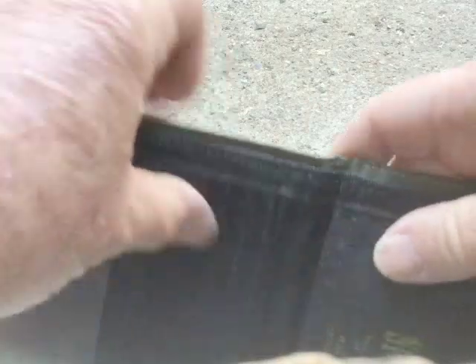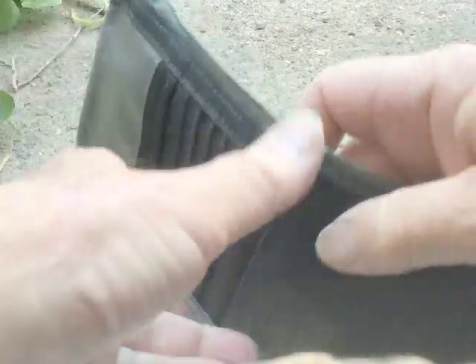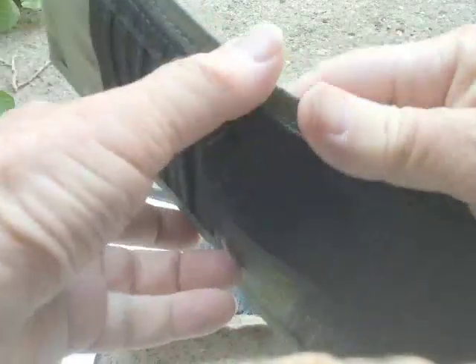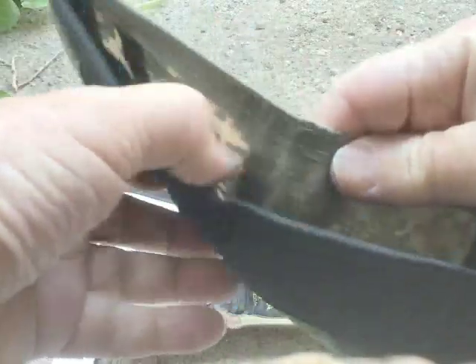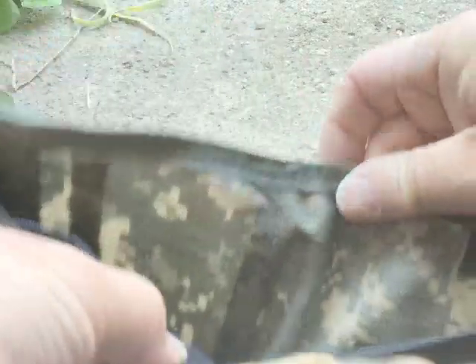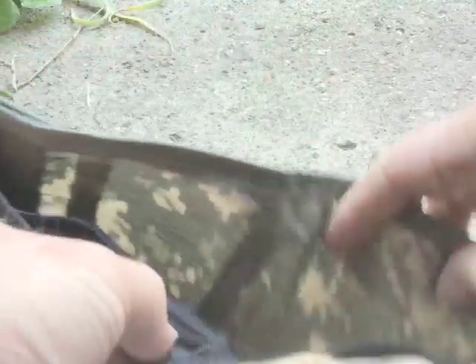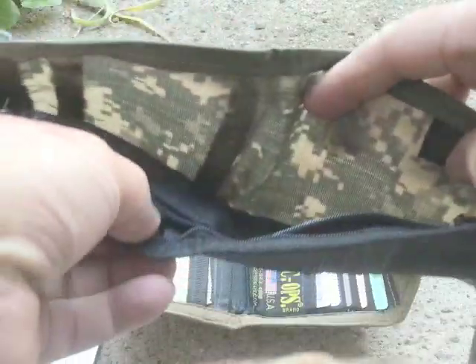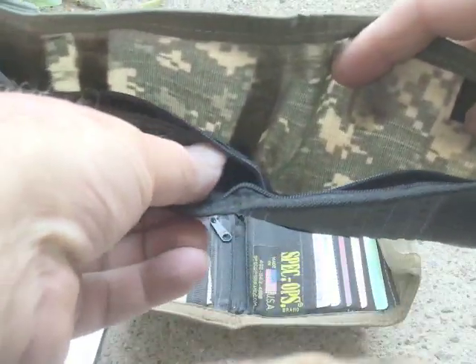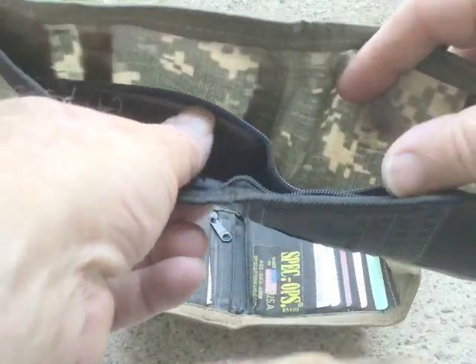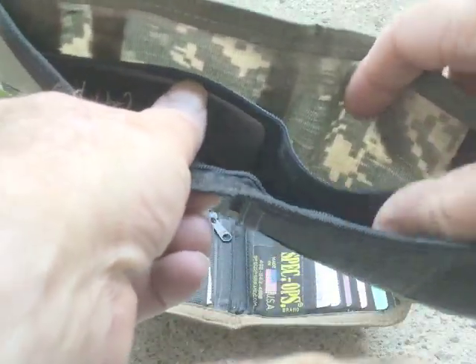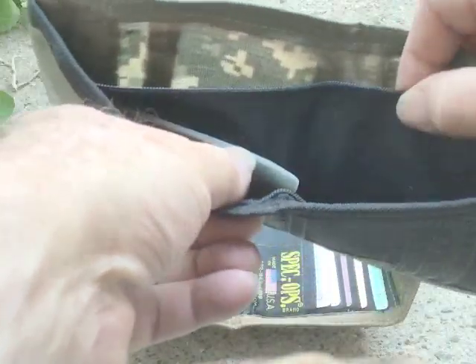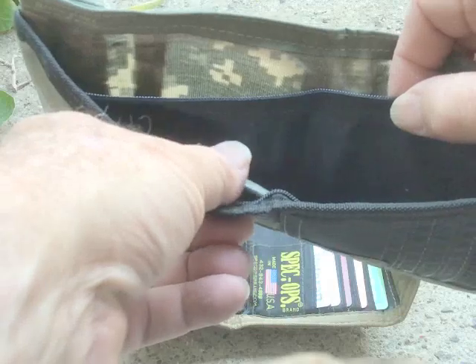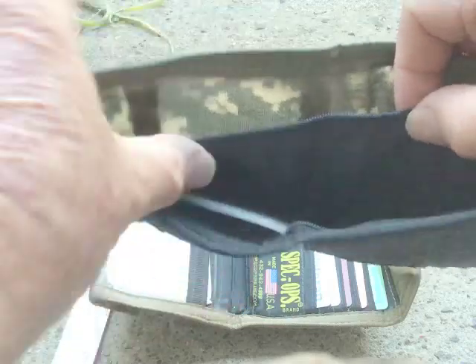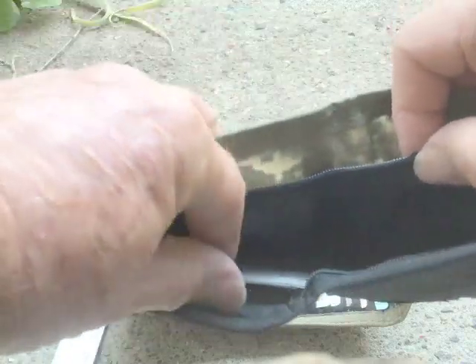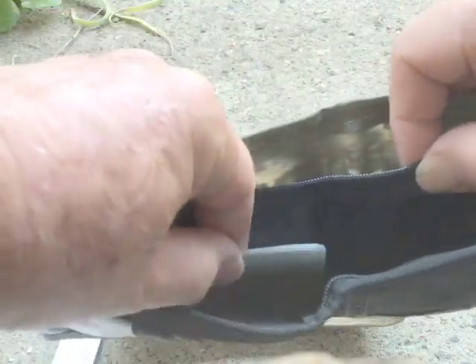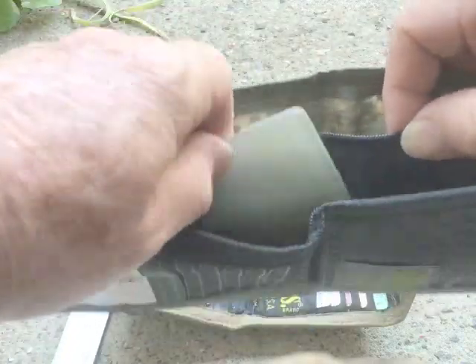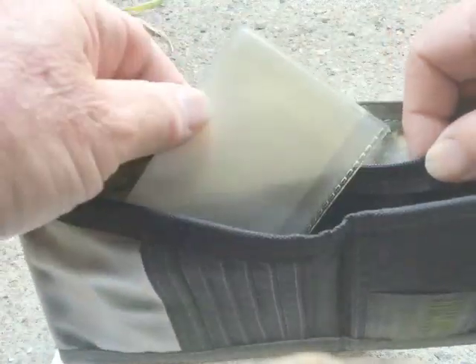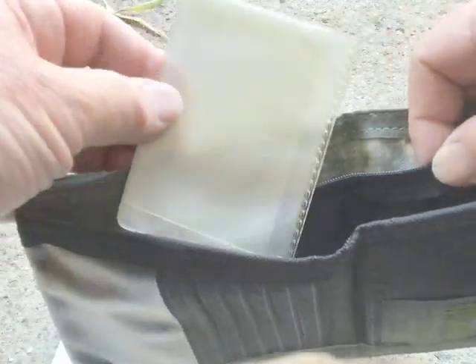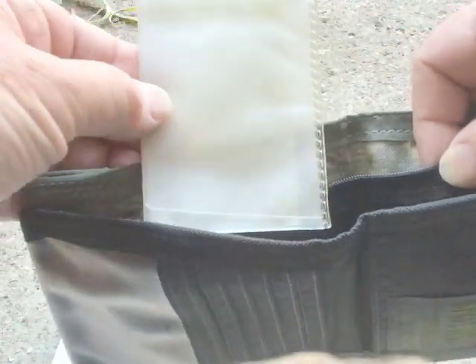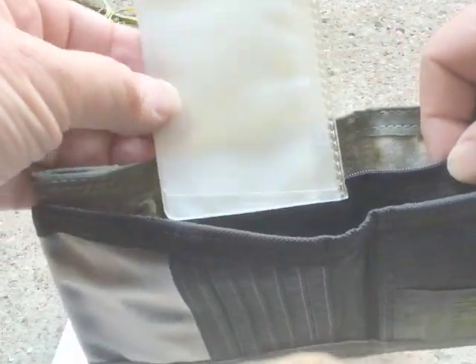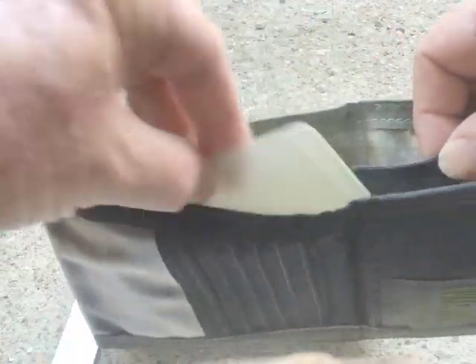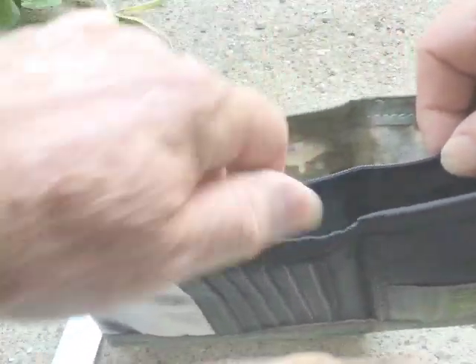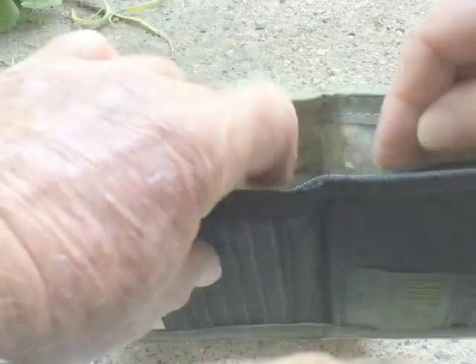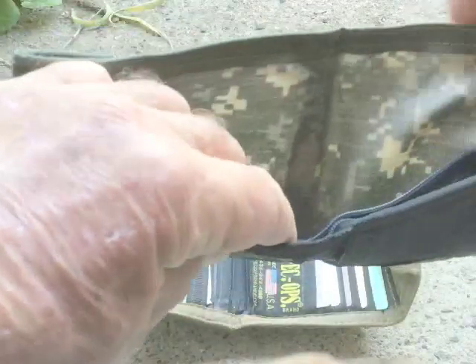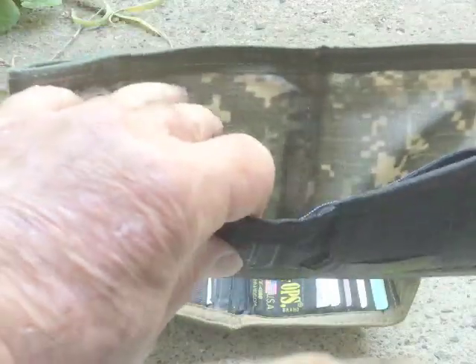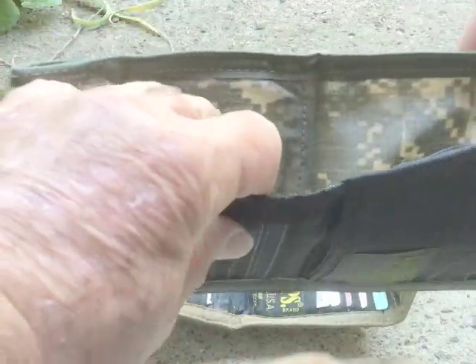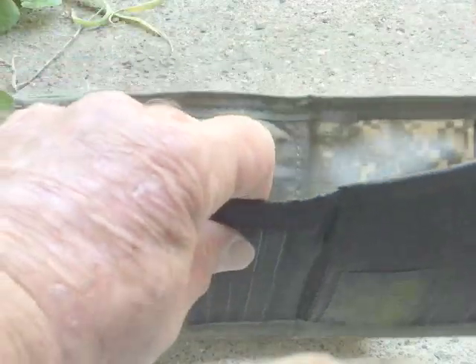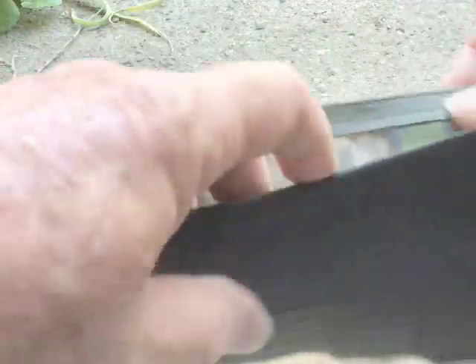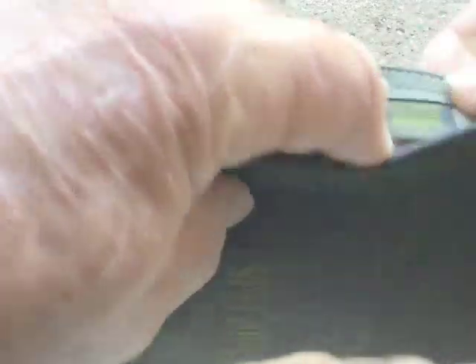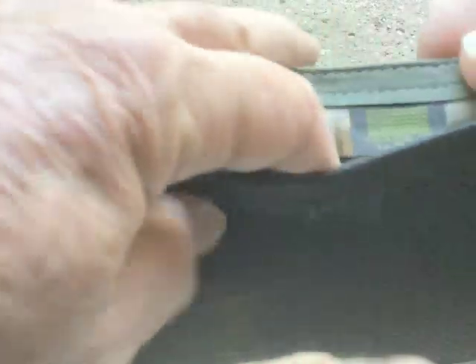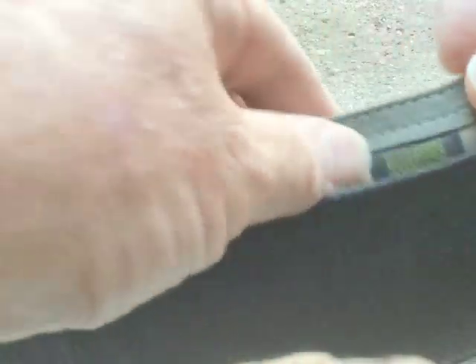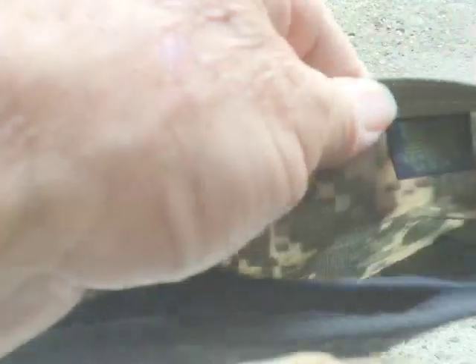Really large at the back here — it's got the zippered part. Had this little piece in here; I don't know if that's original or not, but that's for some extra cards. And at the back: Spec Ops, USA made.